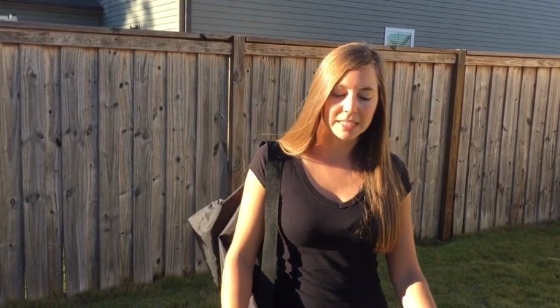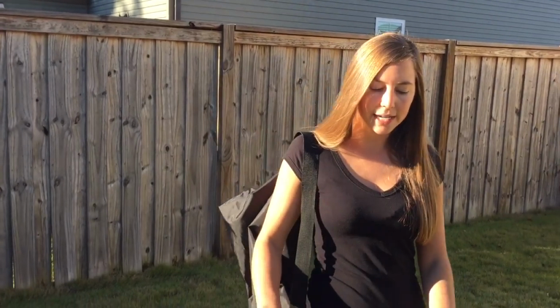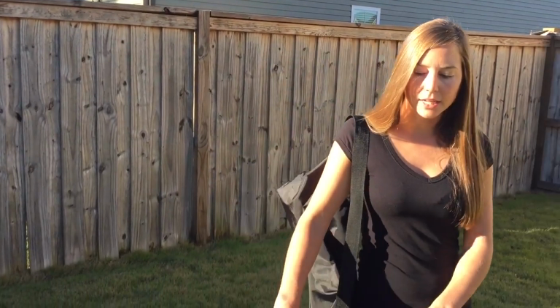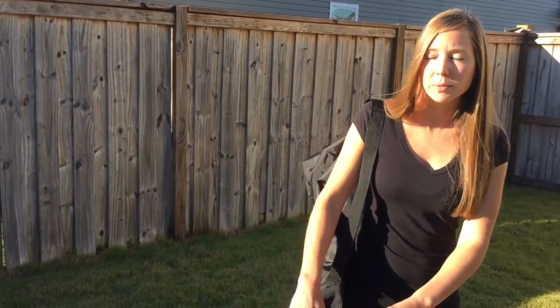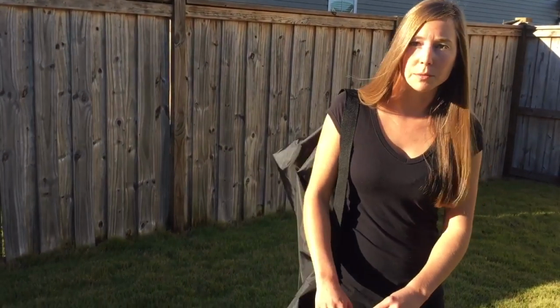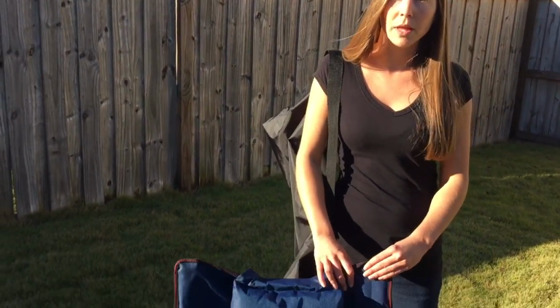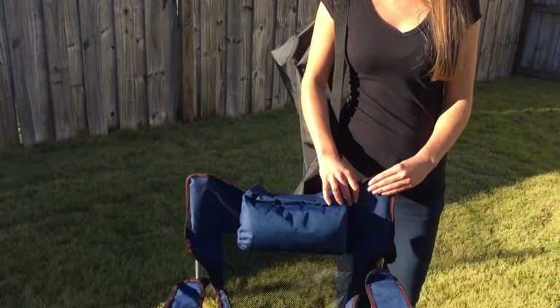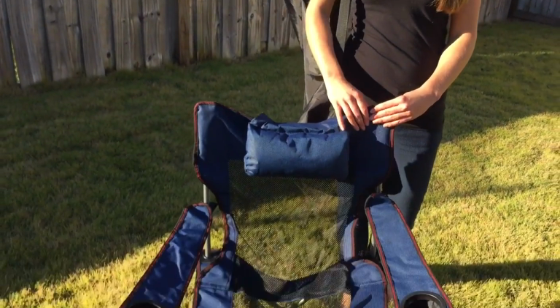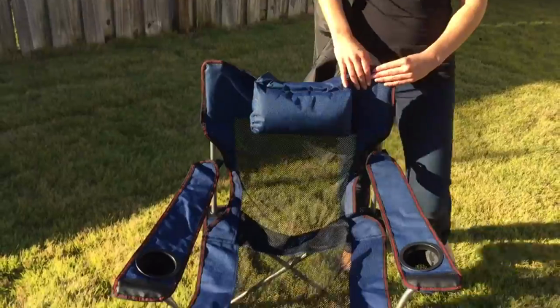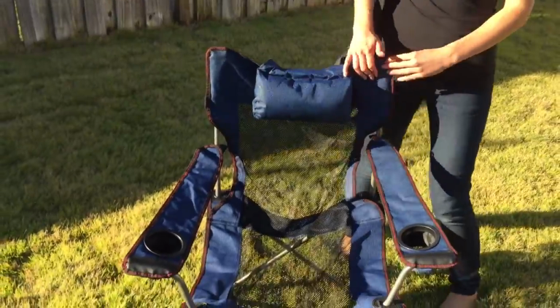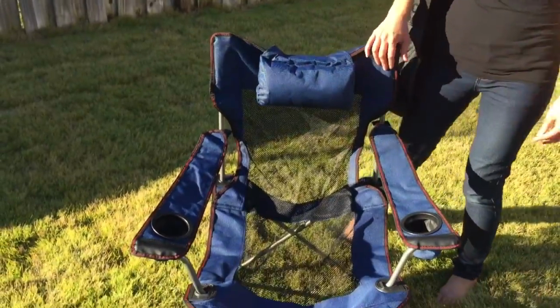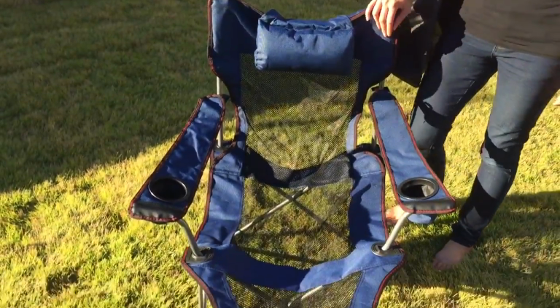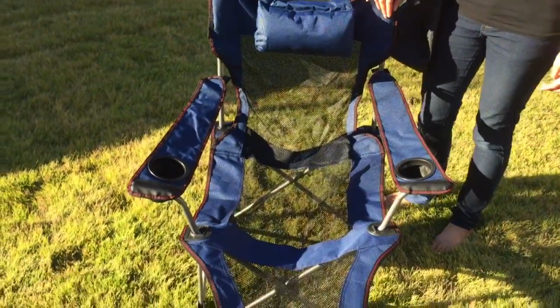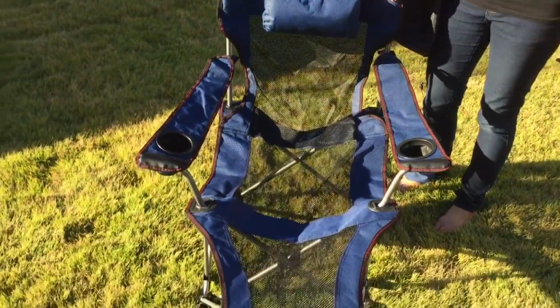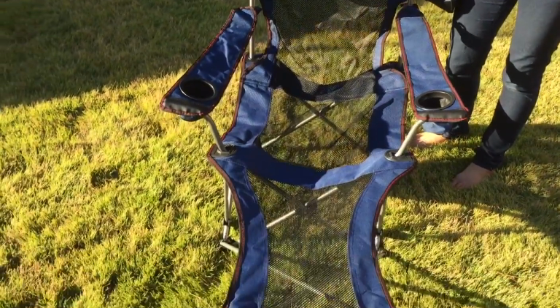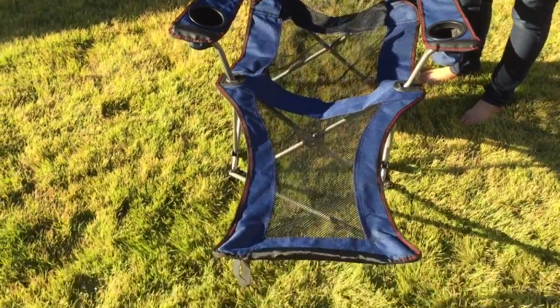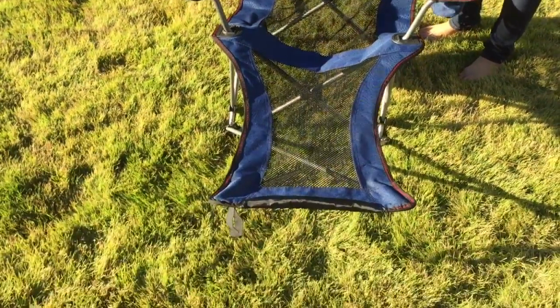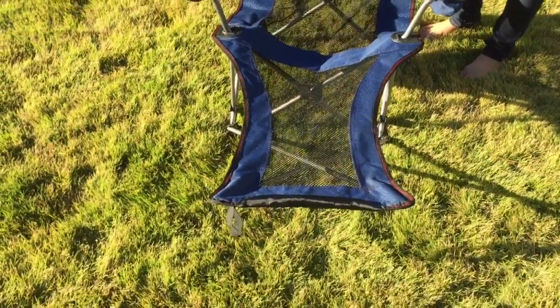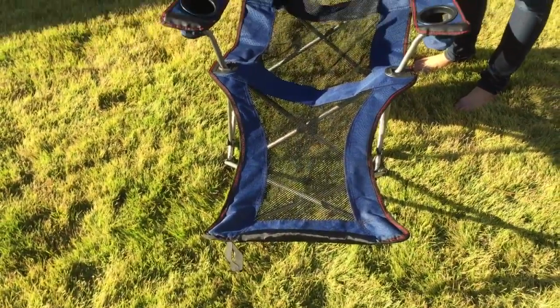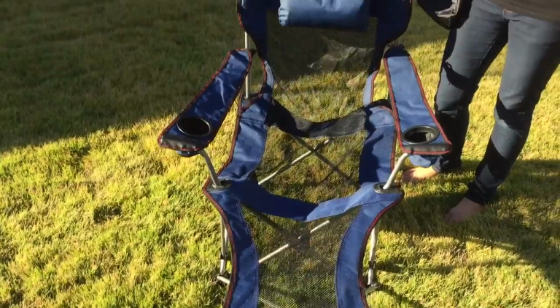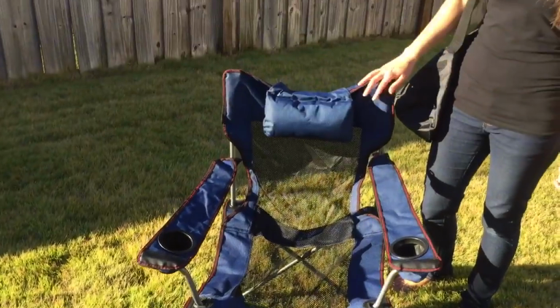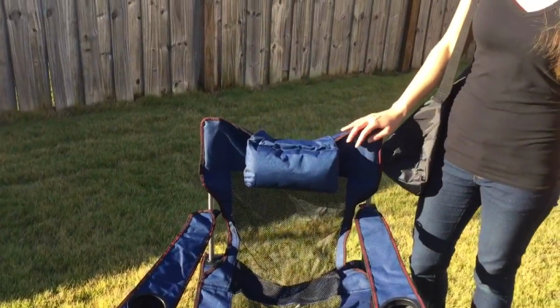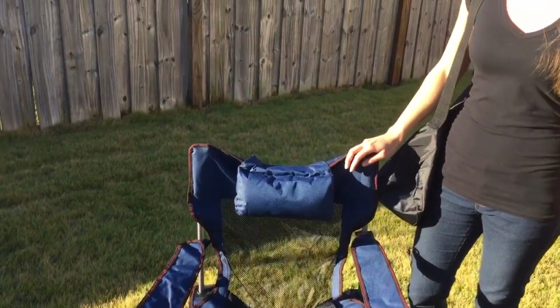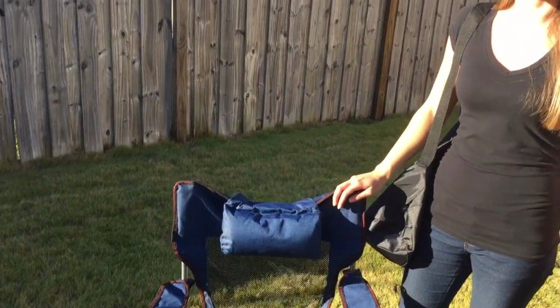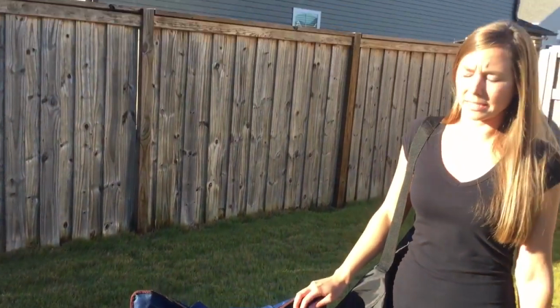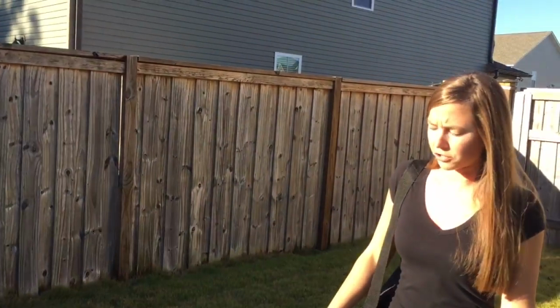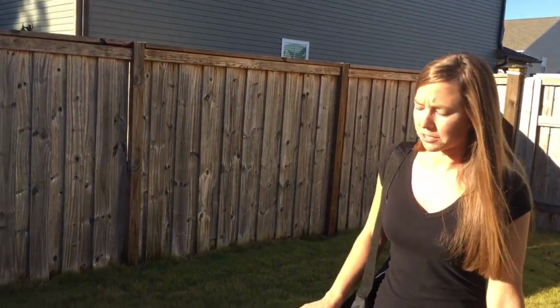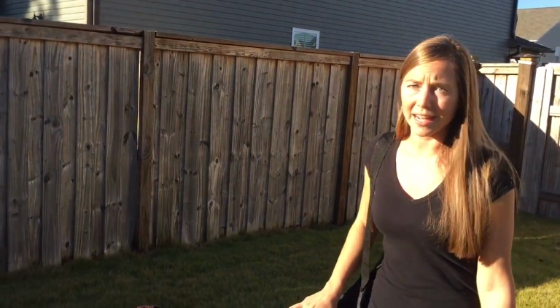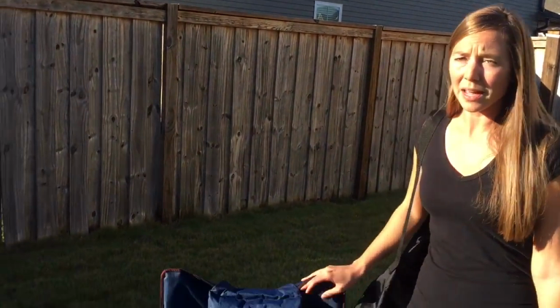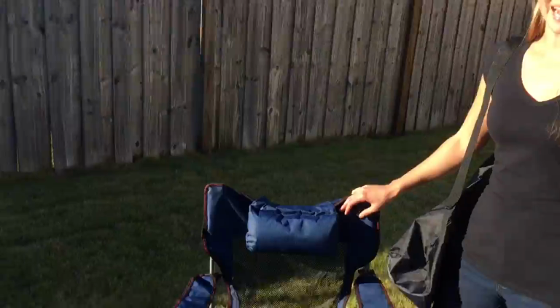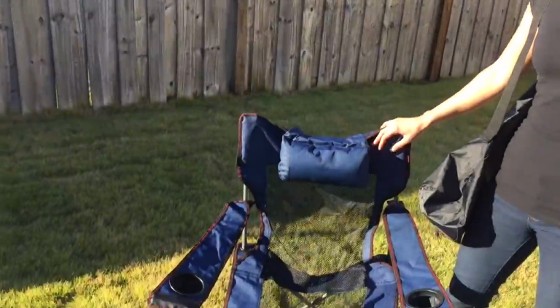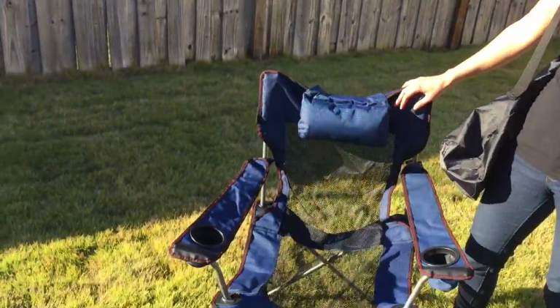I tried it out and it's super comfortable. It actually reclines, which is not a feature you see very often in a lawn chair. And whenever I first got the product, I wasn't really exactly sure how to recline it, but it's actually pretty simple.